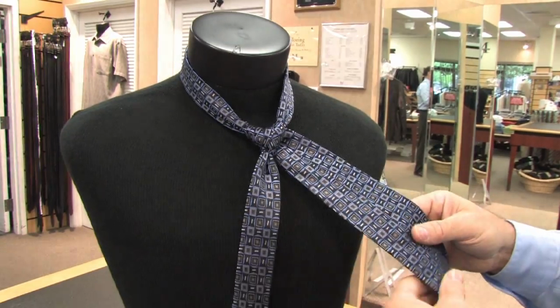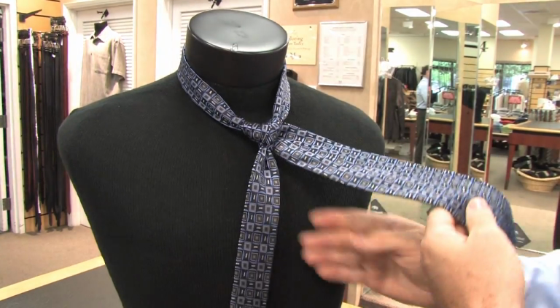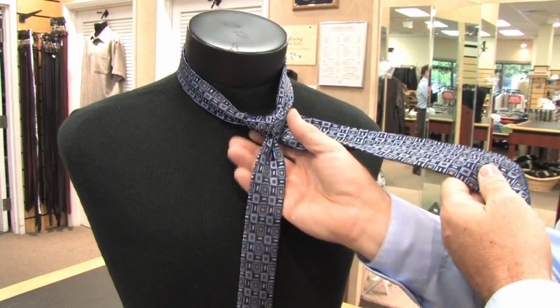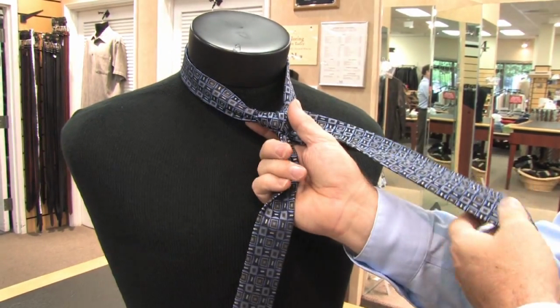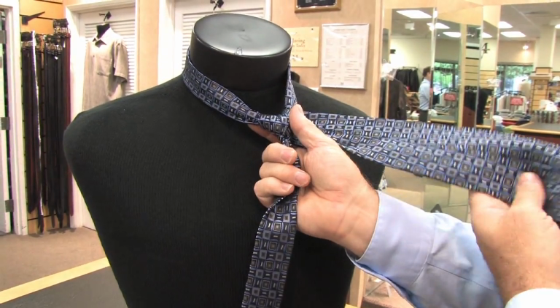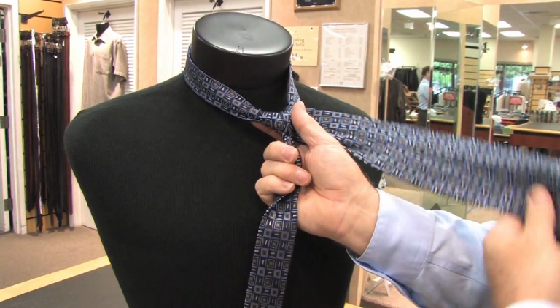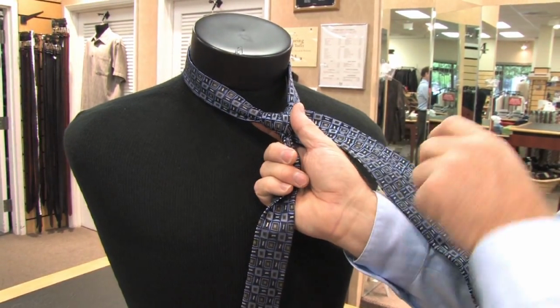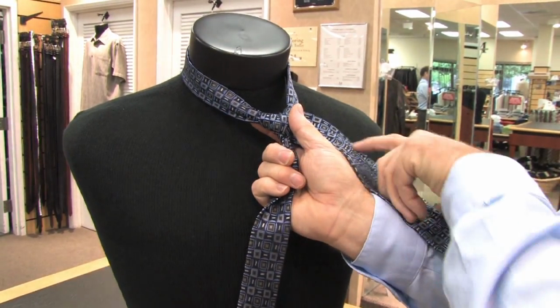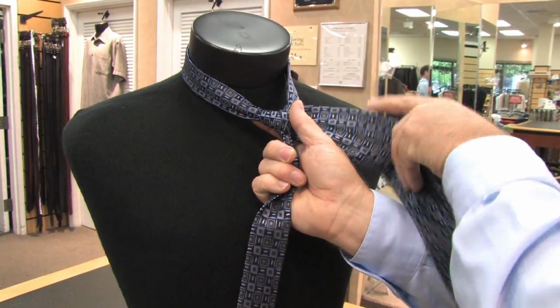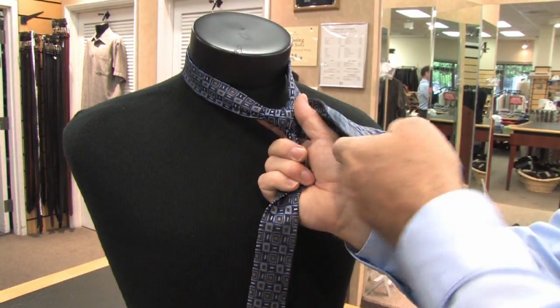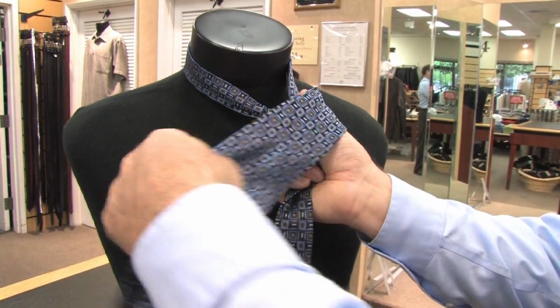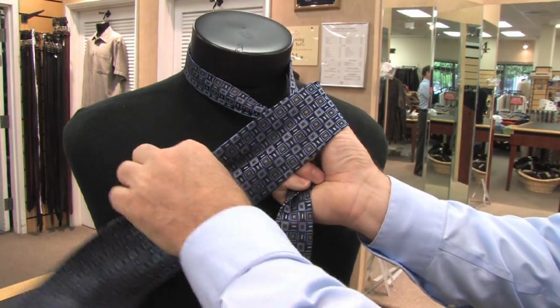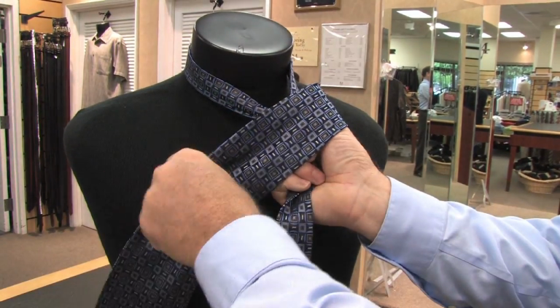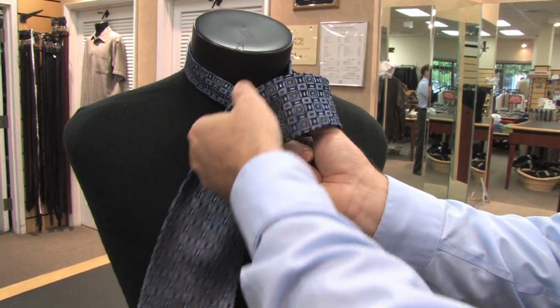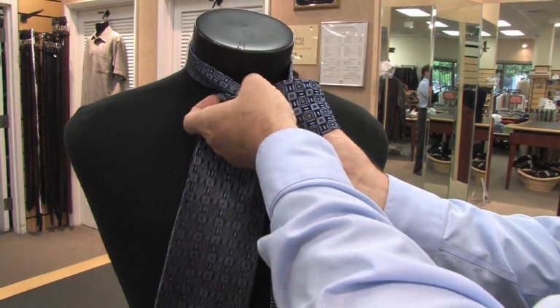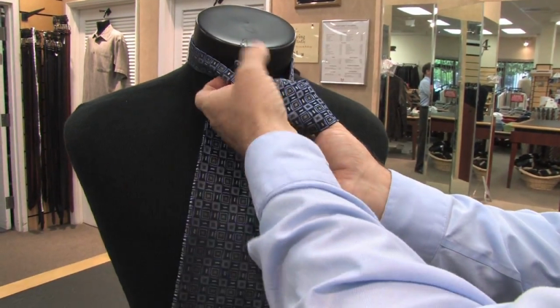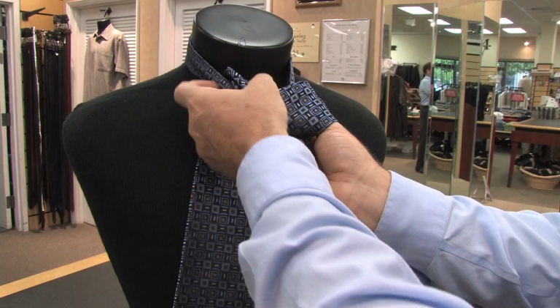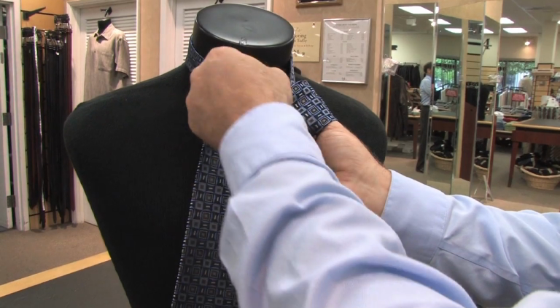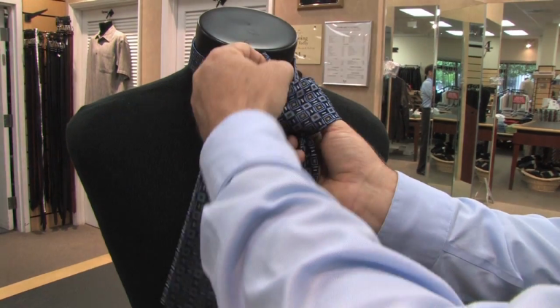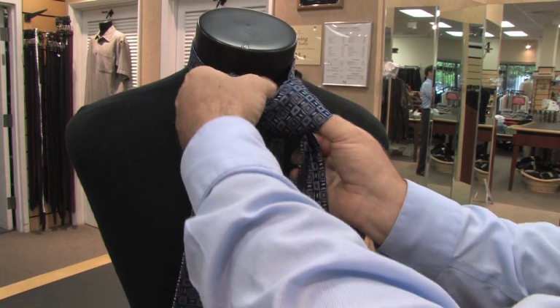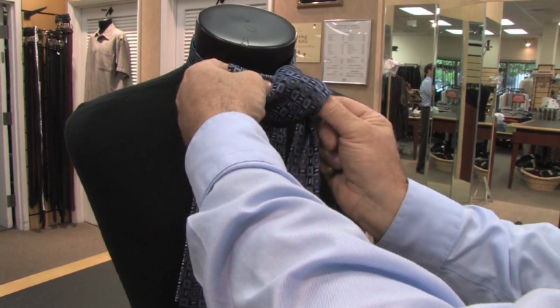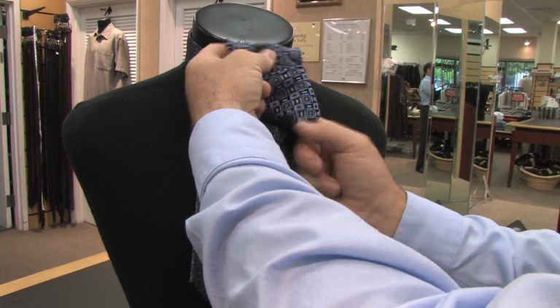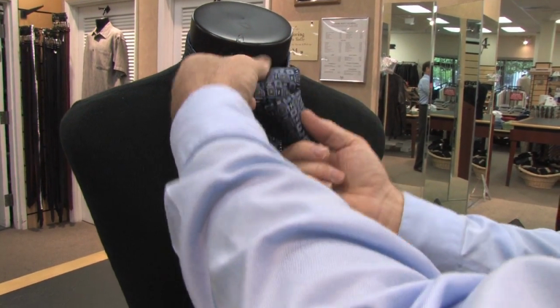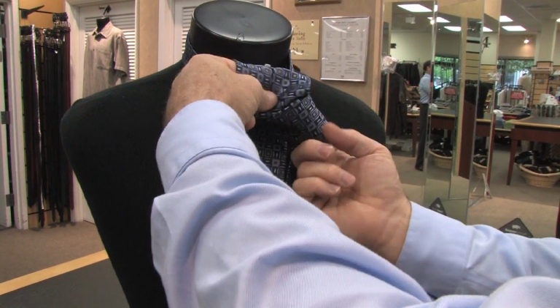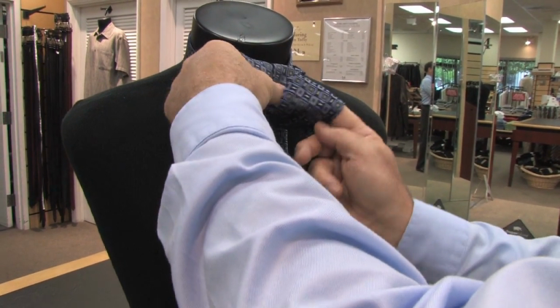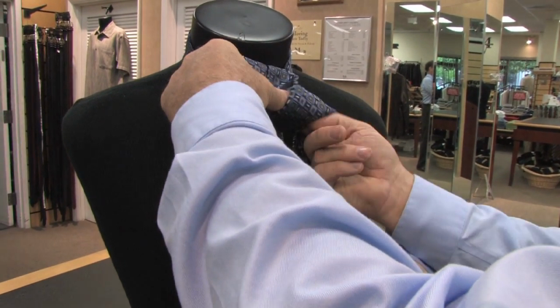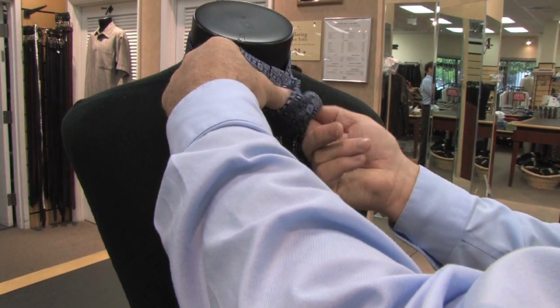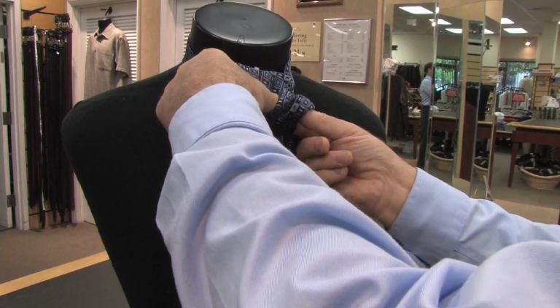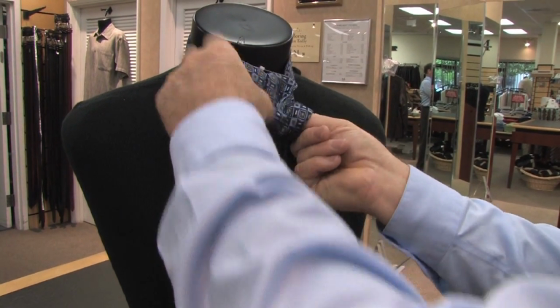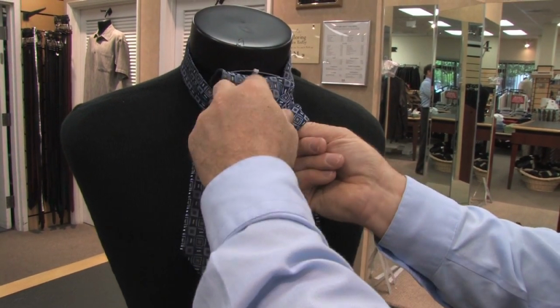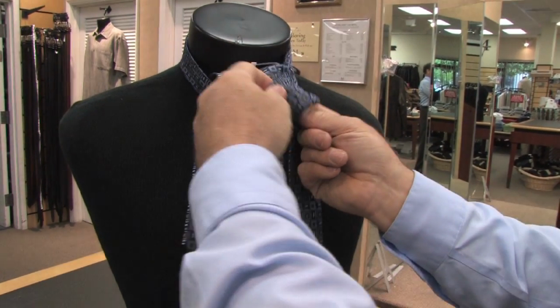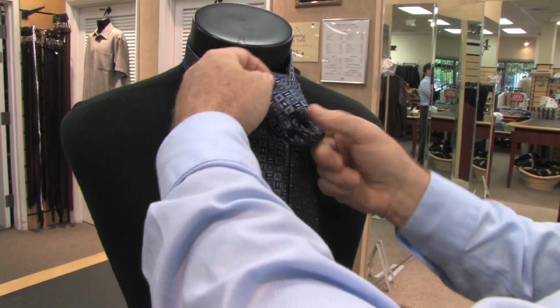Then you take this lead in, cross it over the face, up through the neck and then down through that cross where you crossed over the face of the knot.